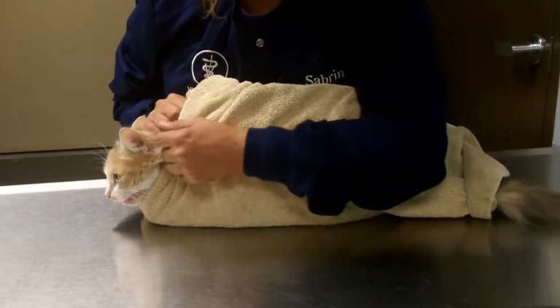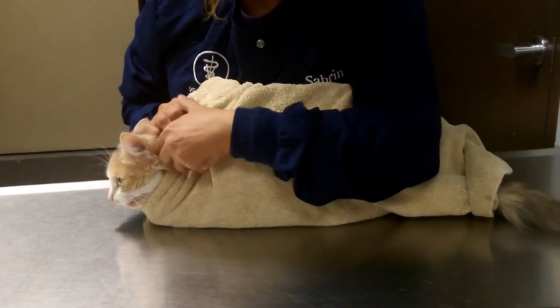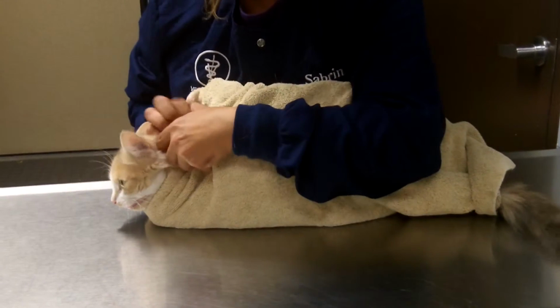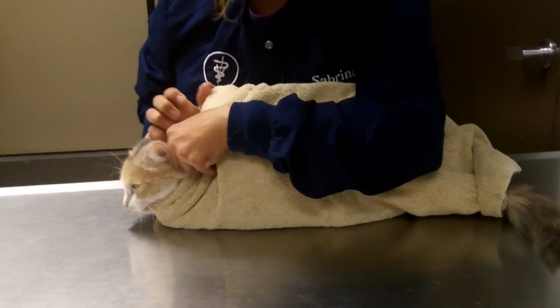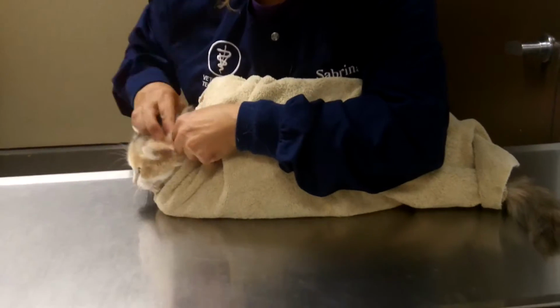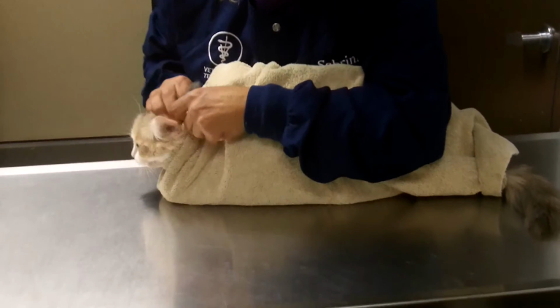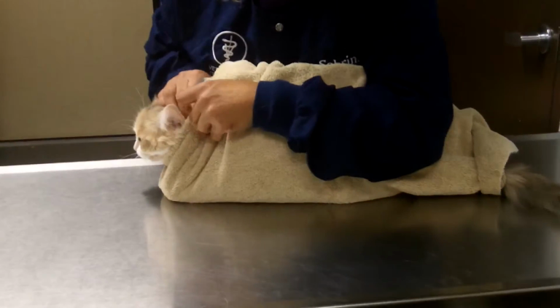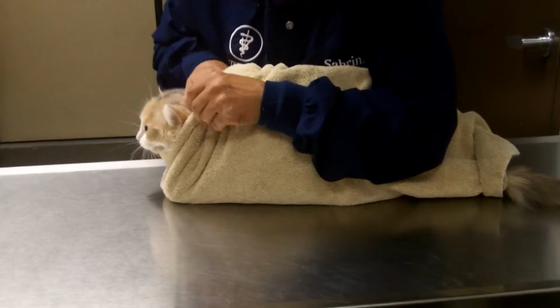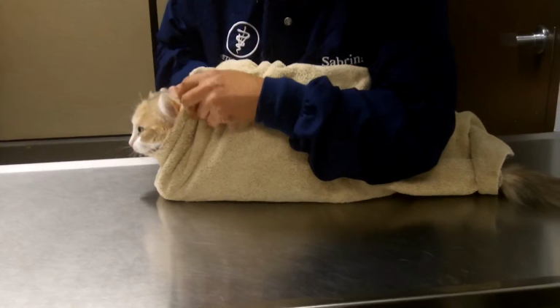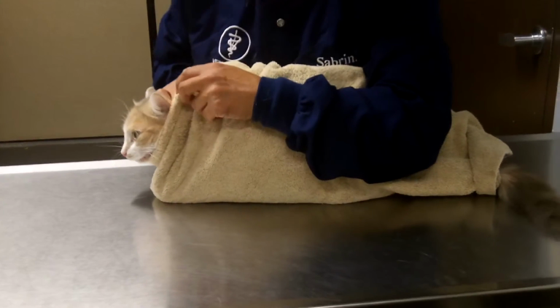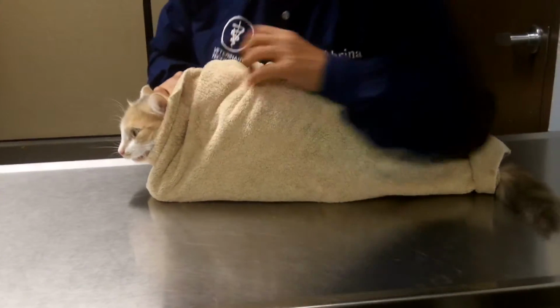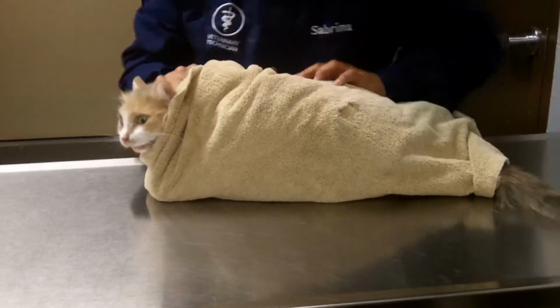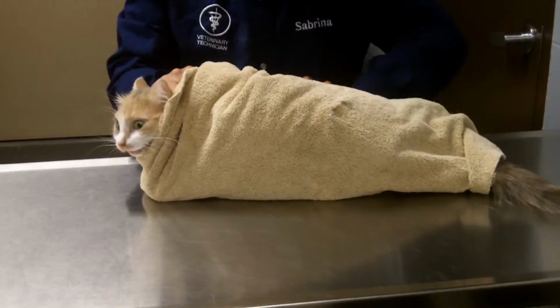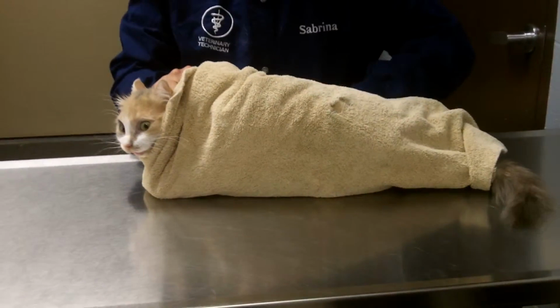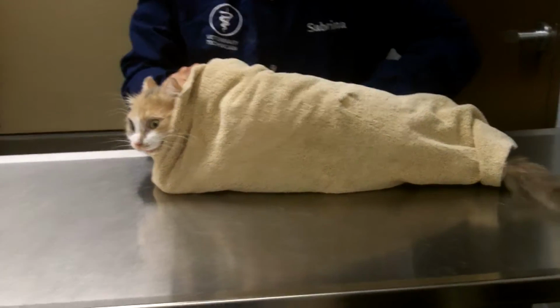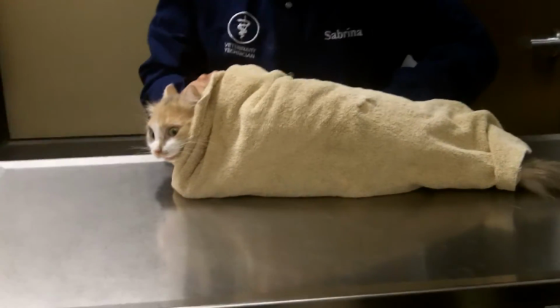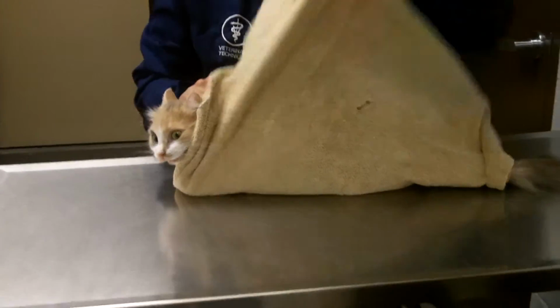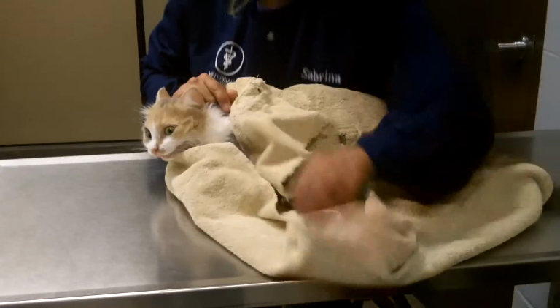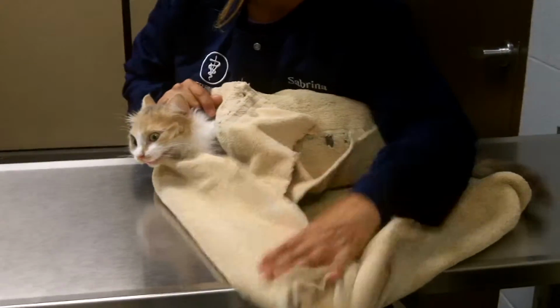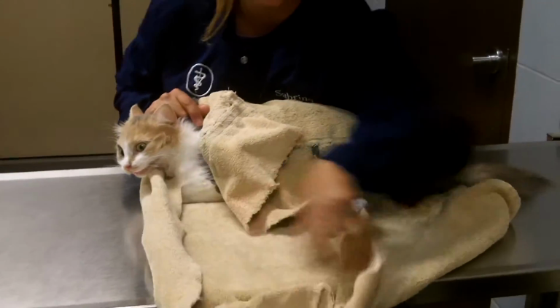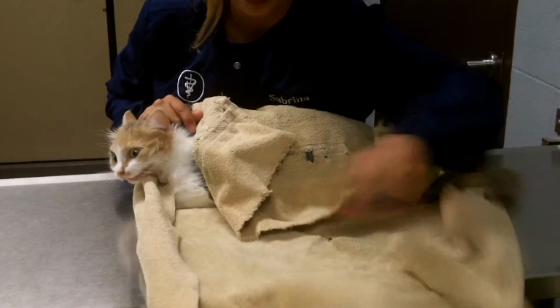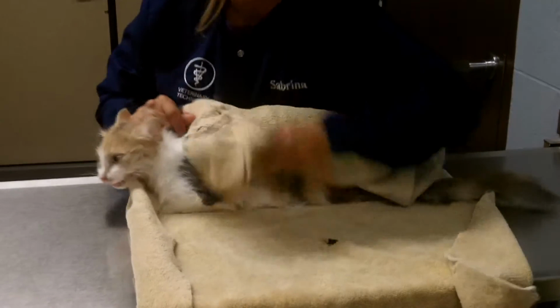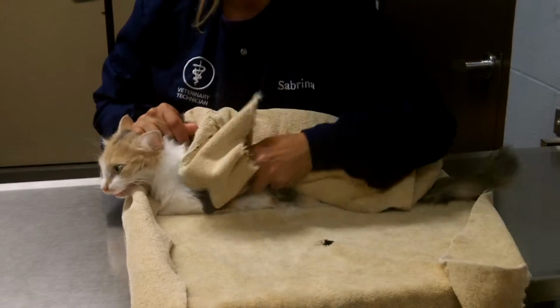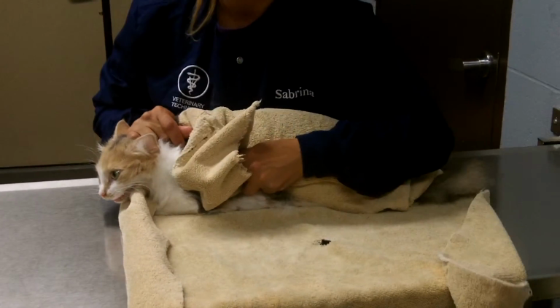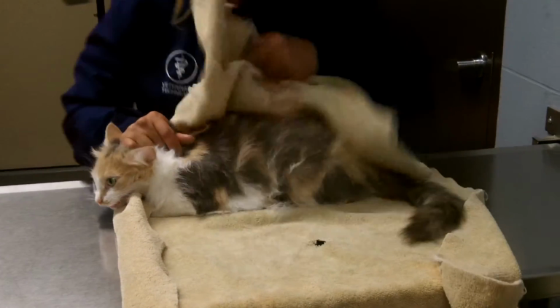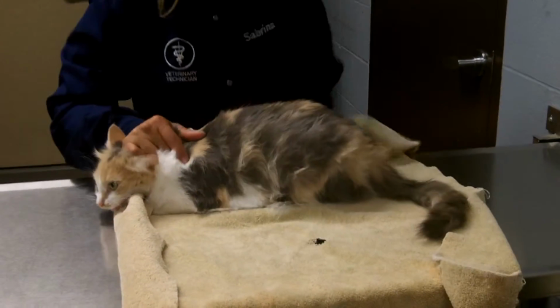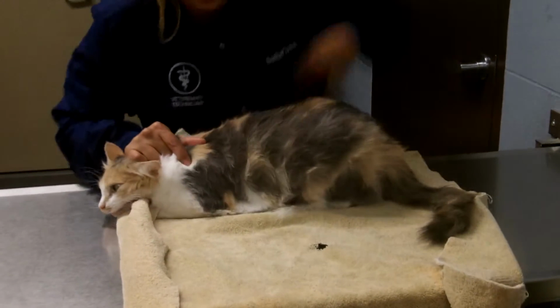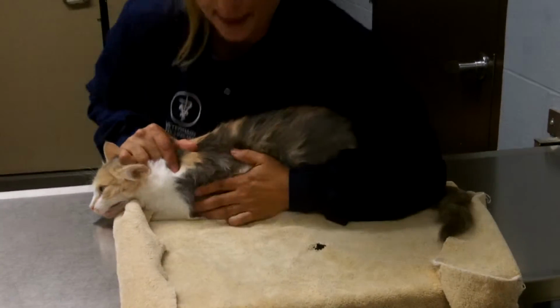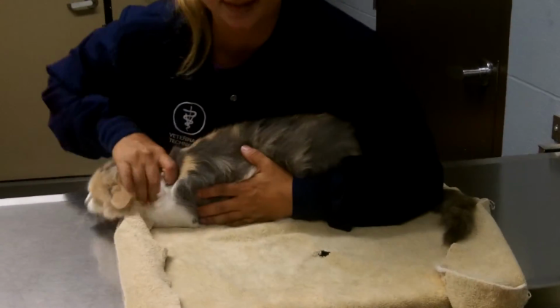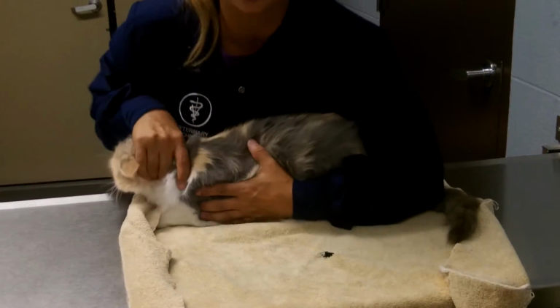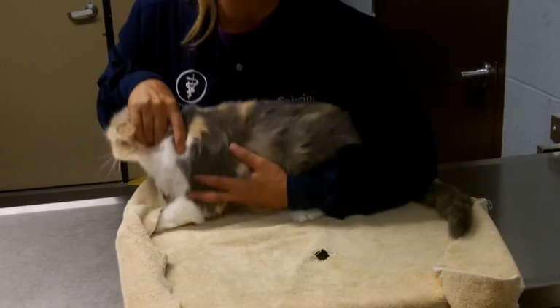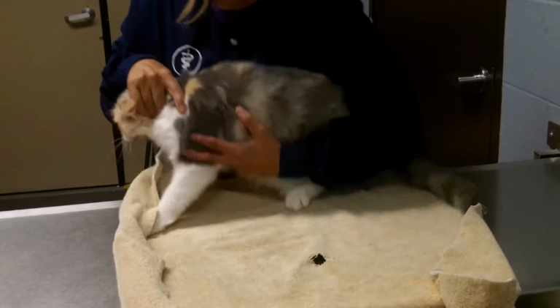To remove her, I'm just going to grab her scrub, unfold her this way, and then out, and then back to my normal position here.